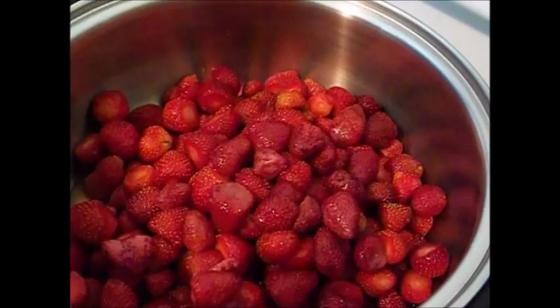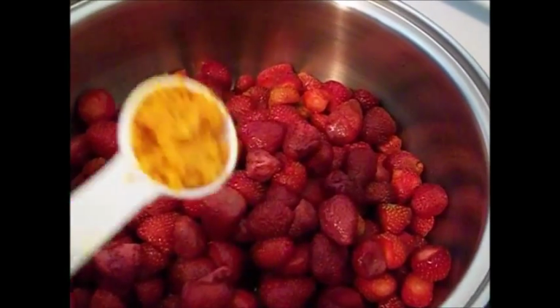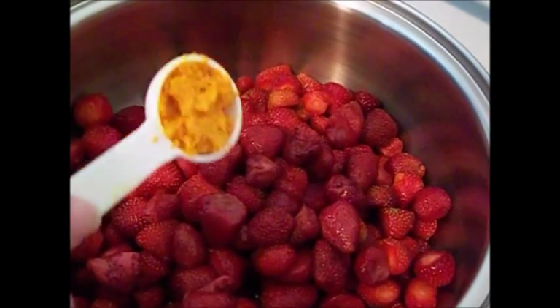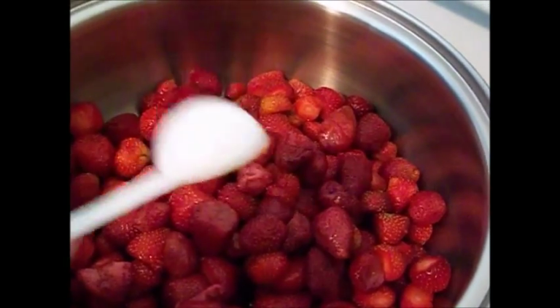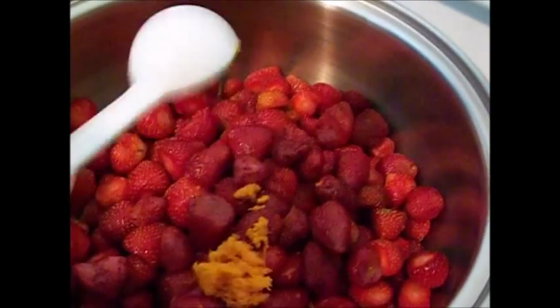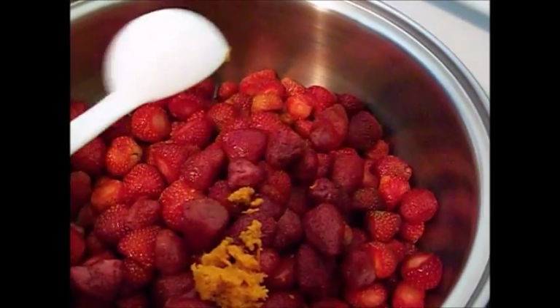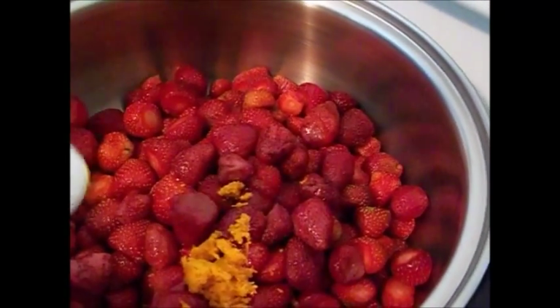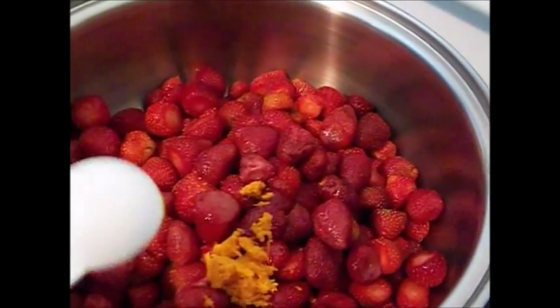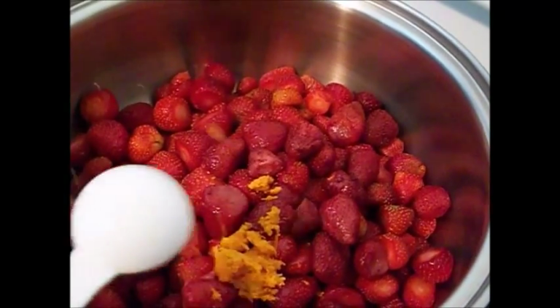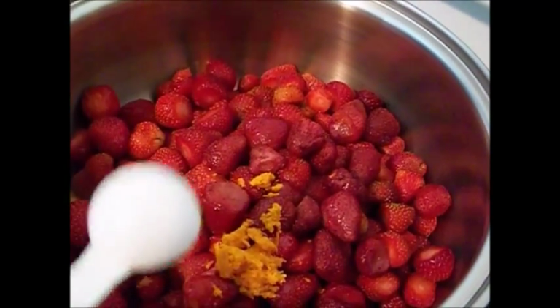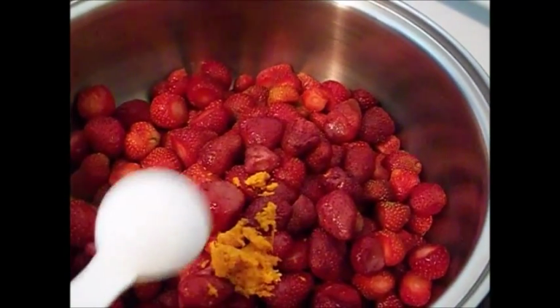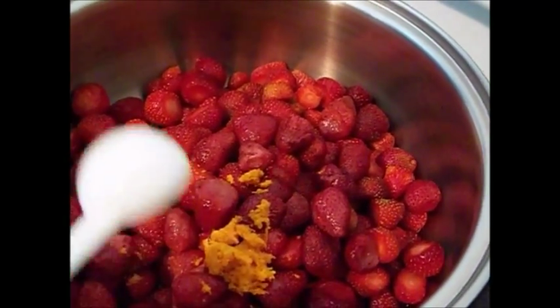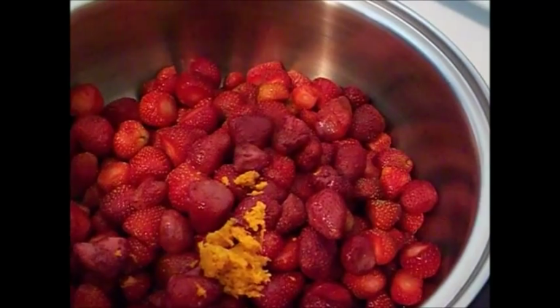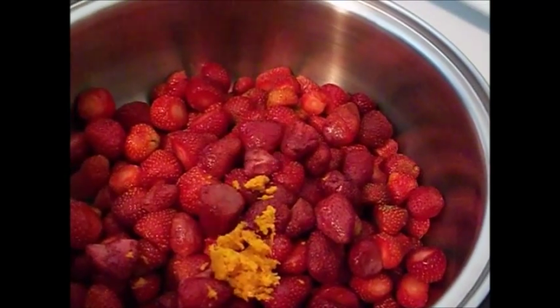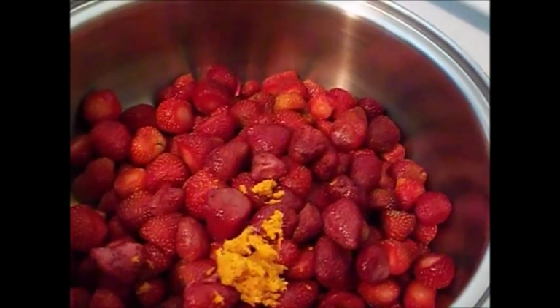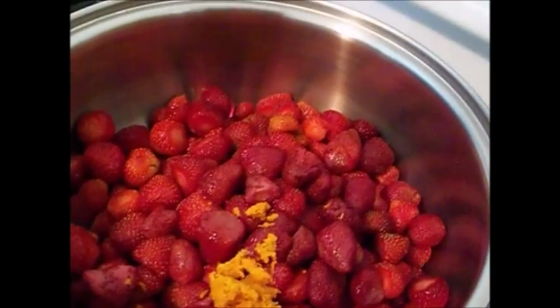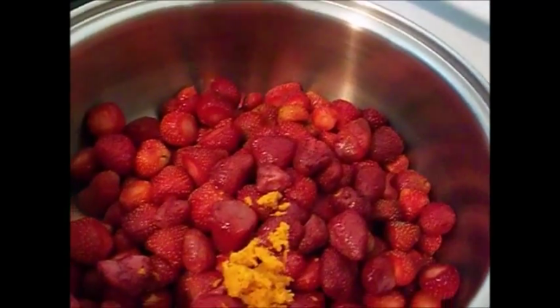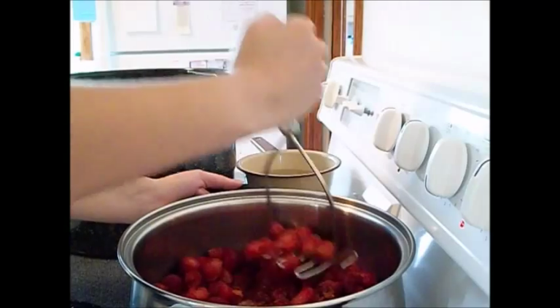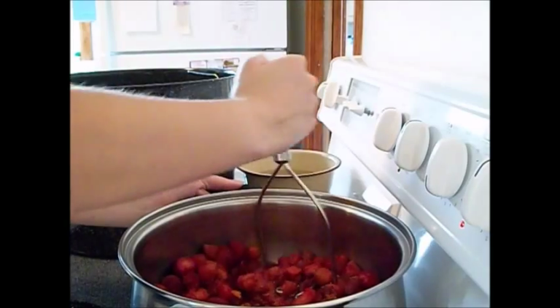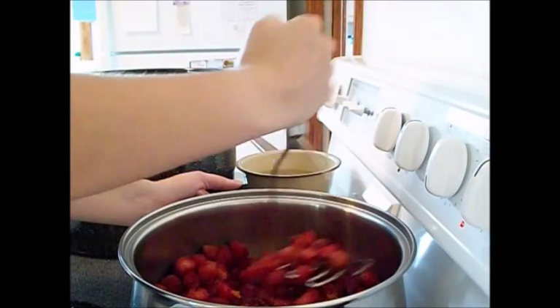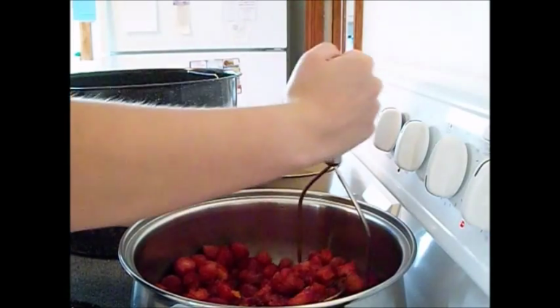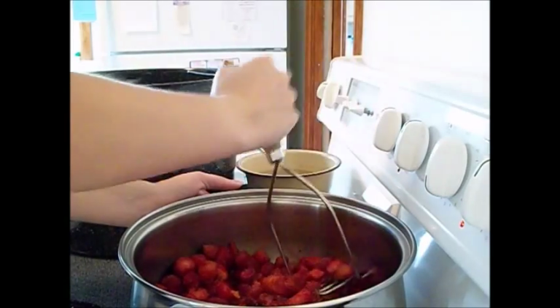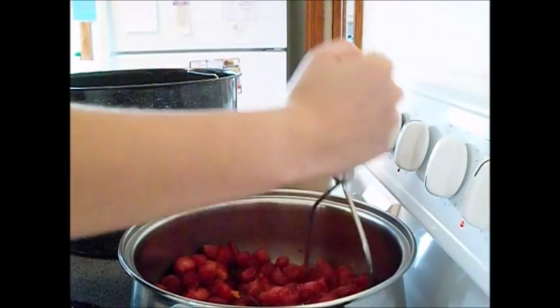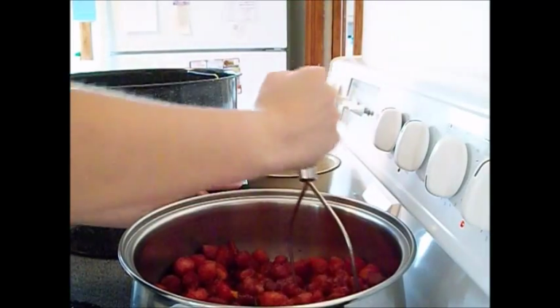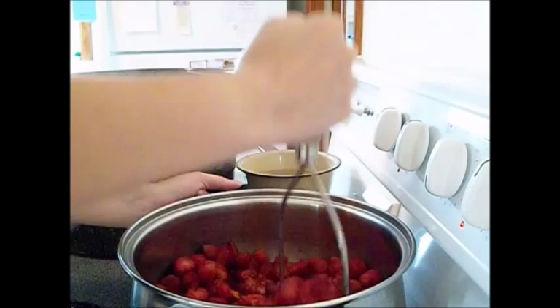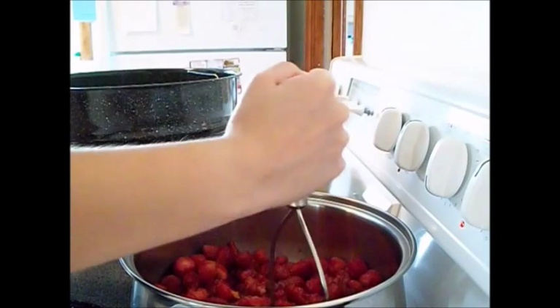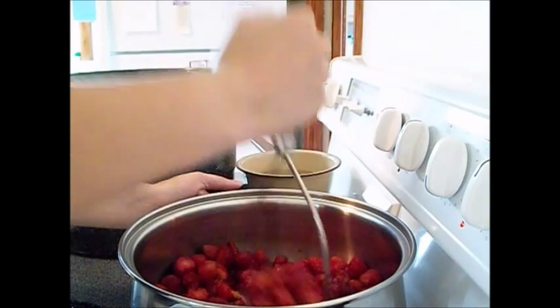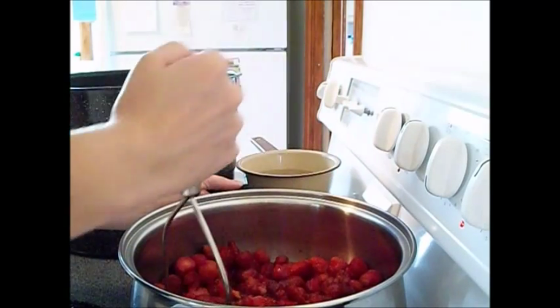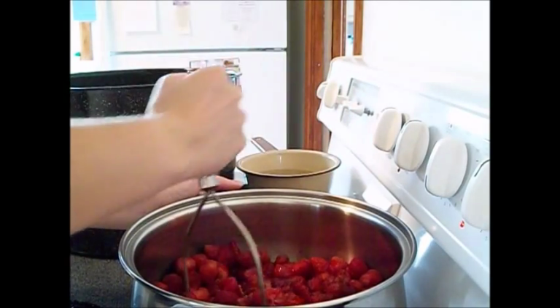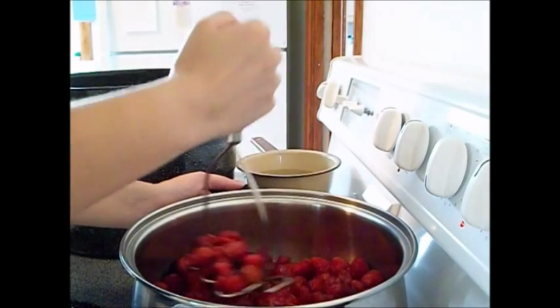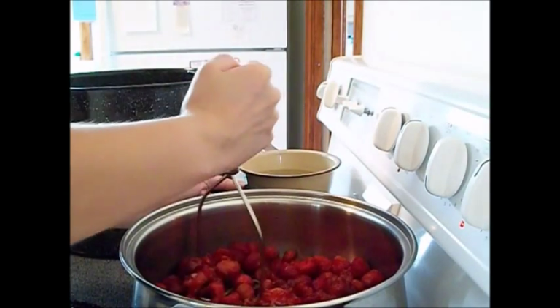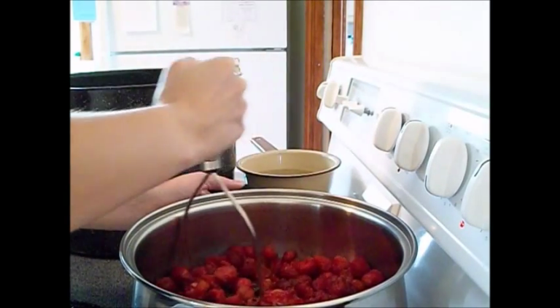You'll want to add 1 tablespoon of grated orange zest, and then you're going to want to take a potato masher and mash it all together in a stainless steel saucepan on medium heat.